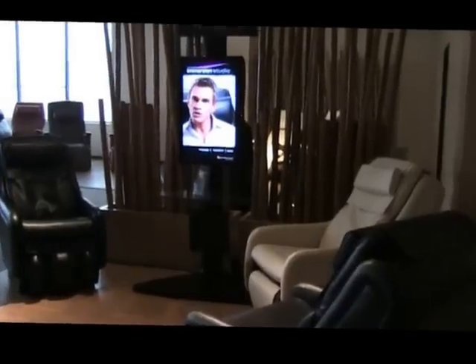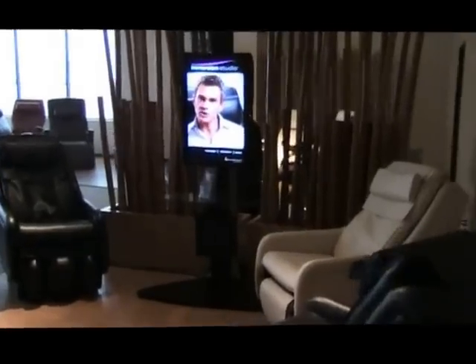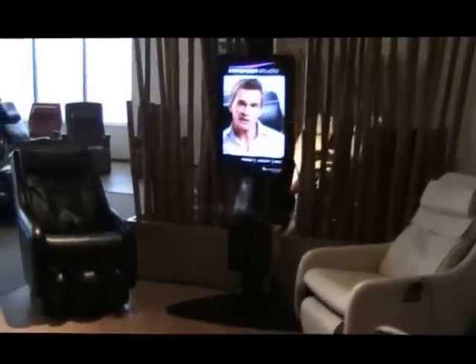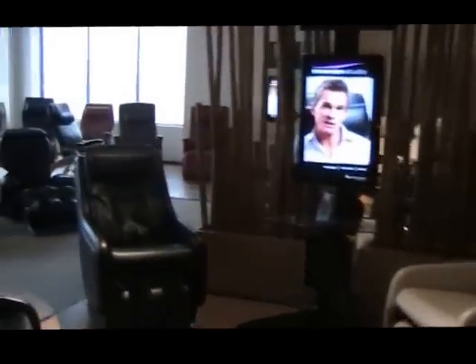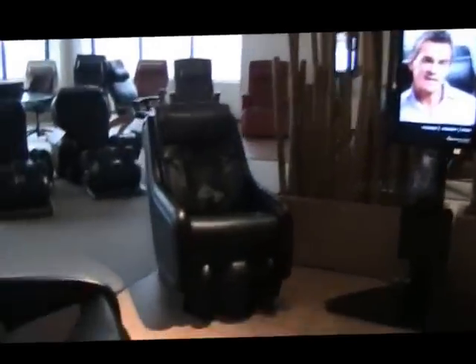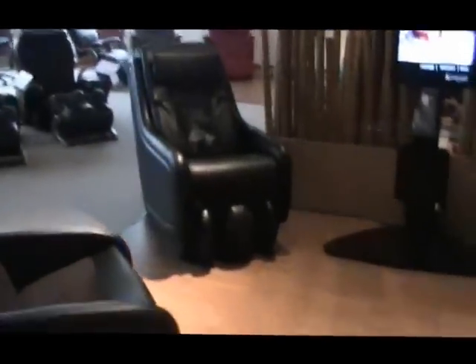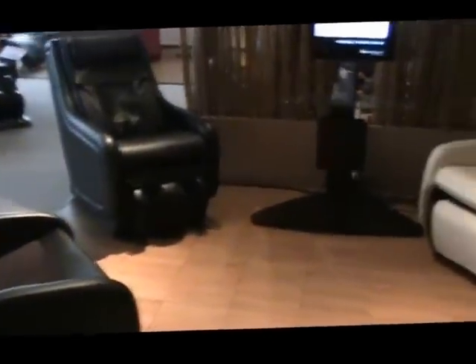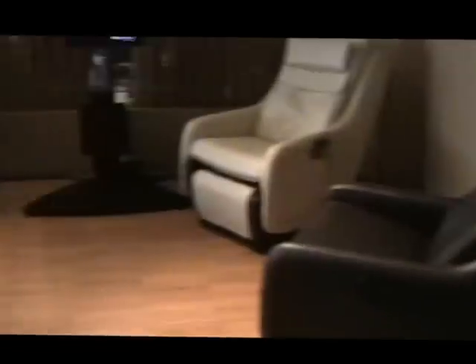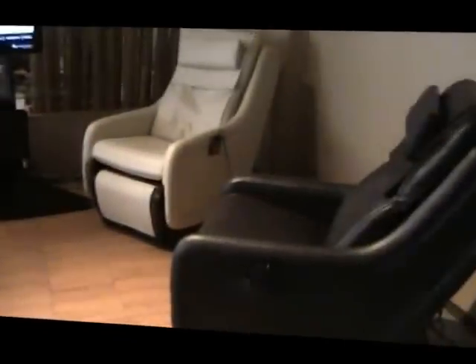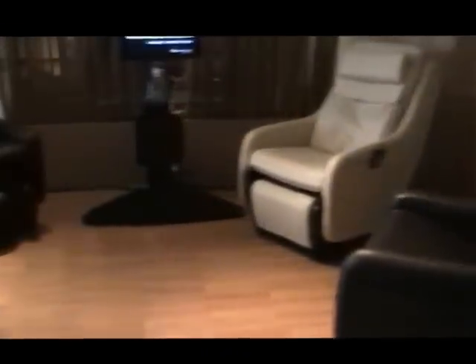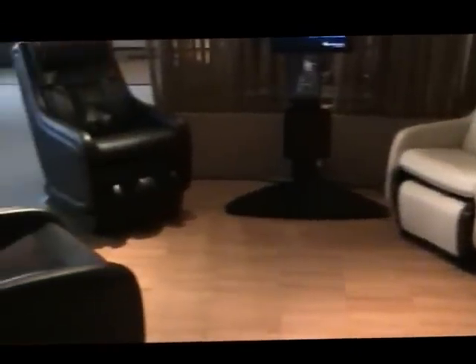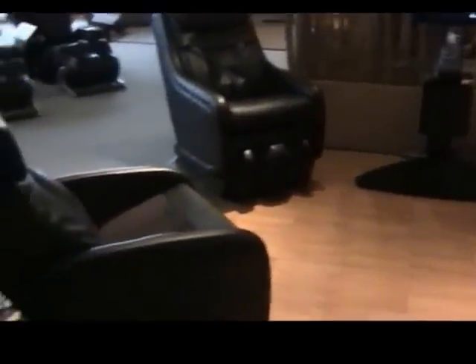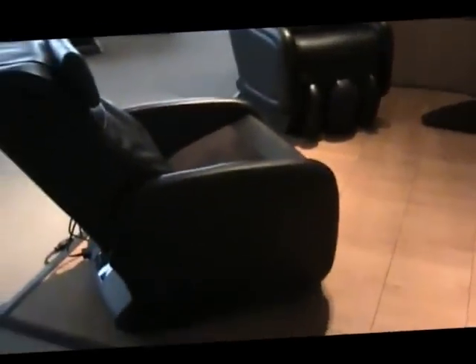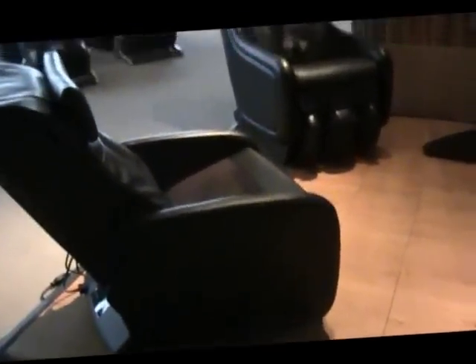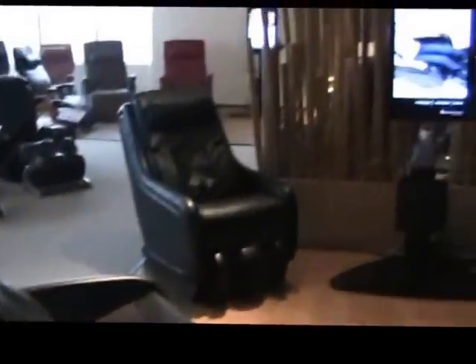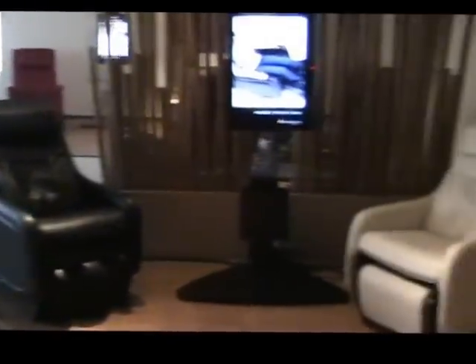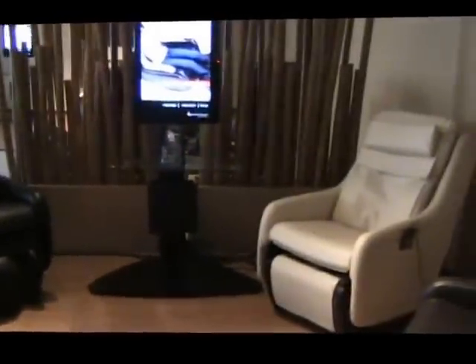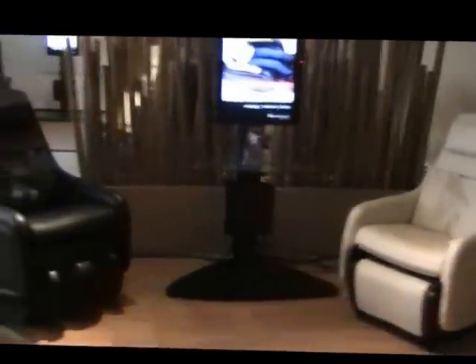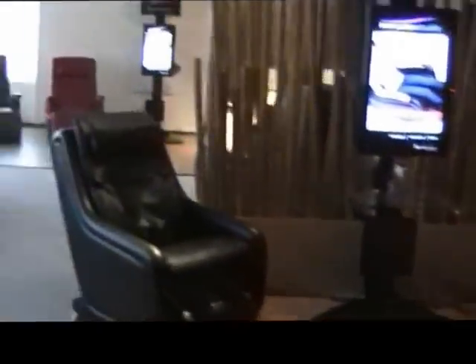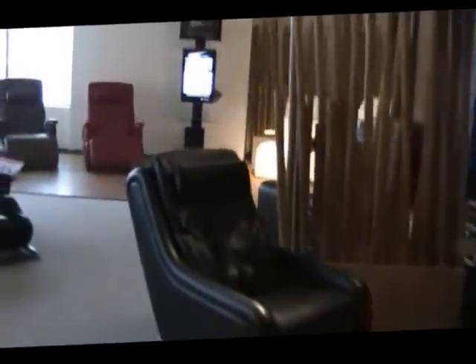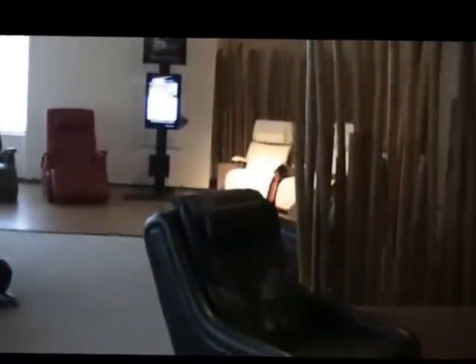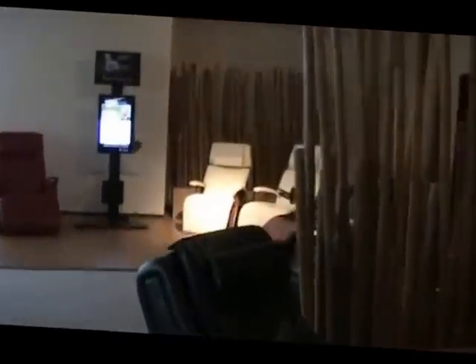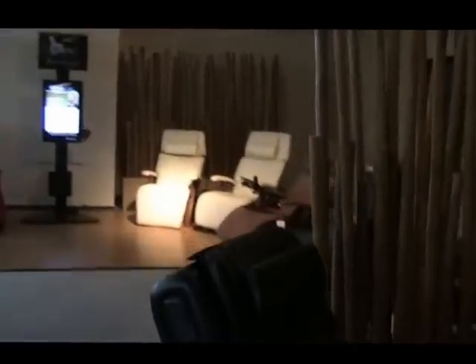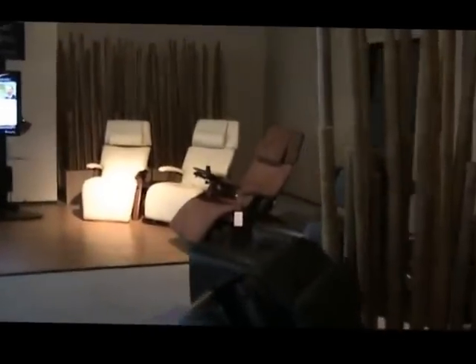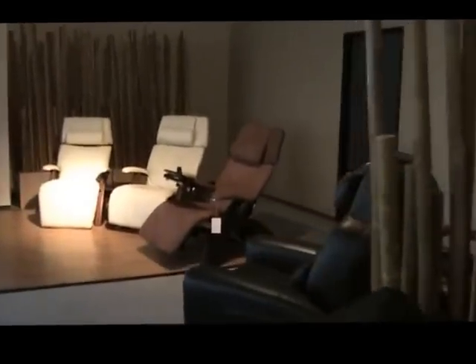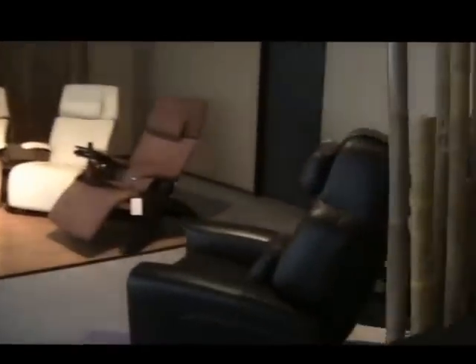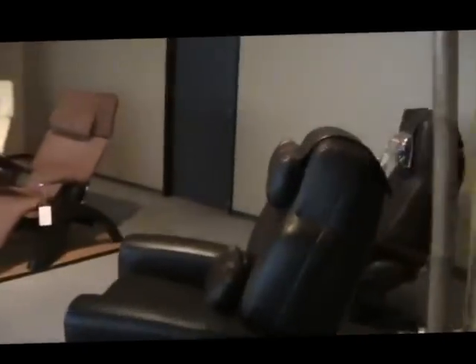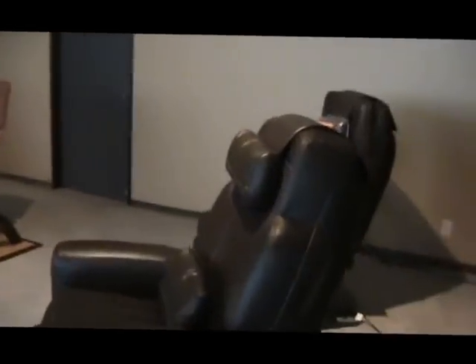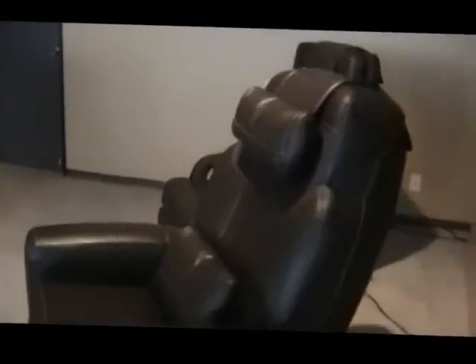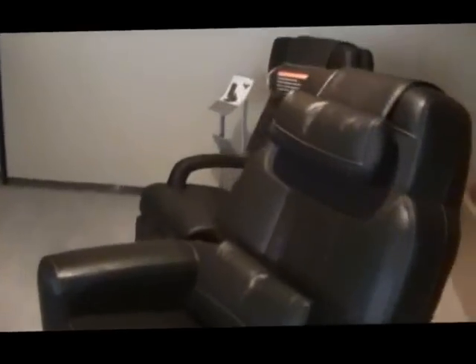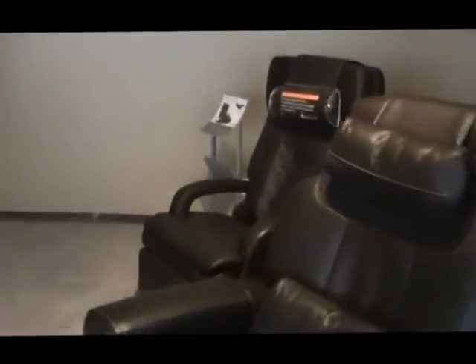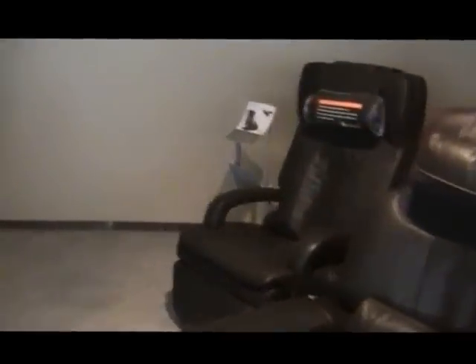This is the Human Touch showroom where they have all their products. This is the new immersion seating which I've not sat on yet, so I'm kind of excited to try these out. And then we've got the perfect chairs over here — the HT 9500 and the 7450.